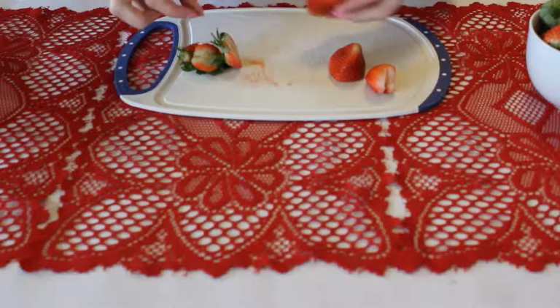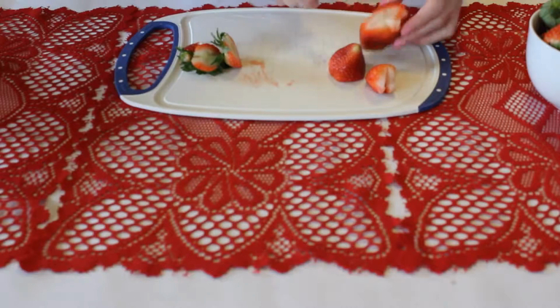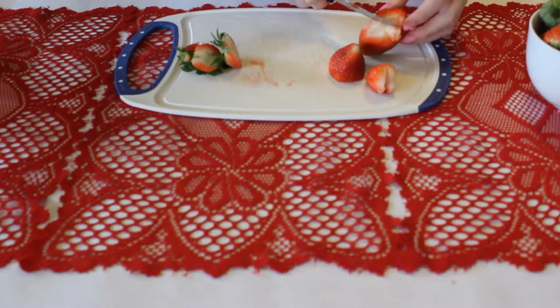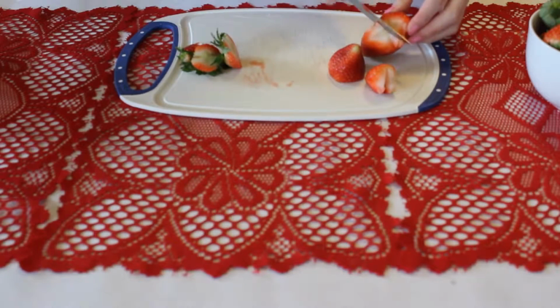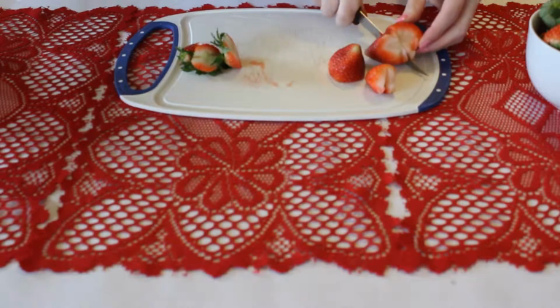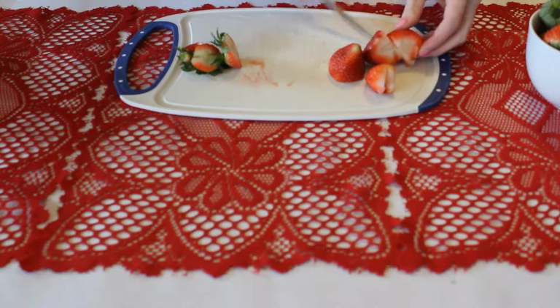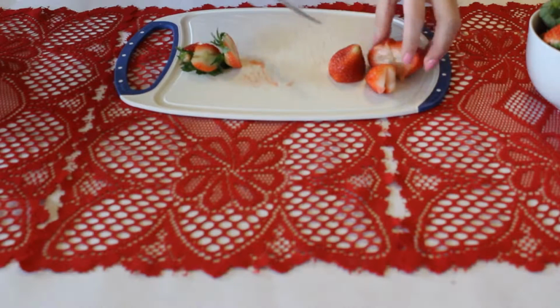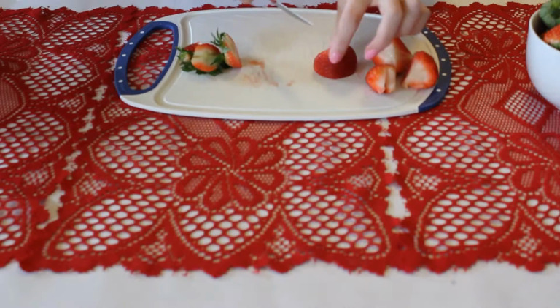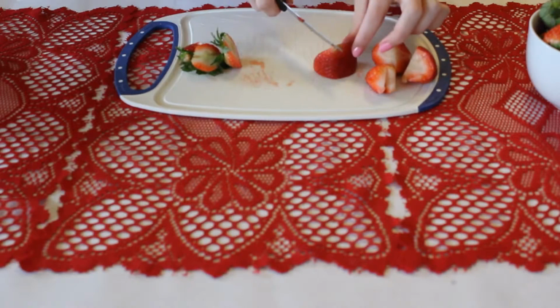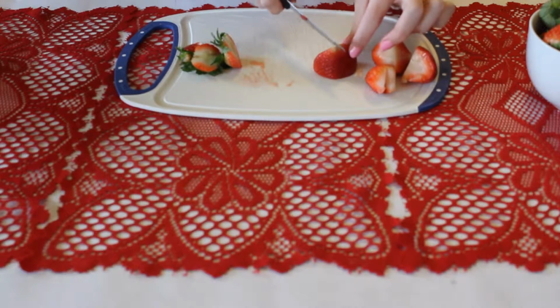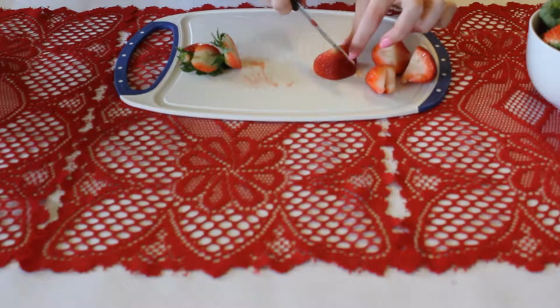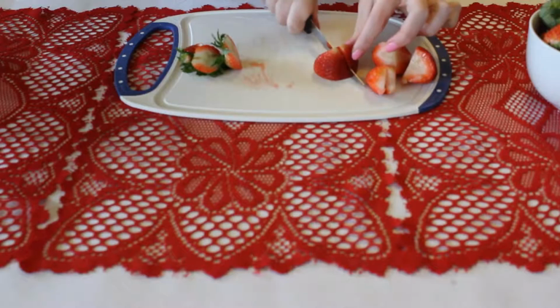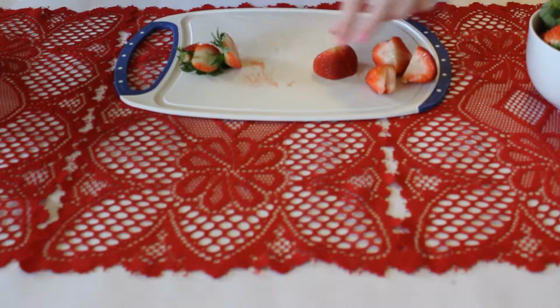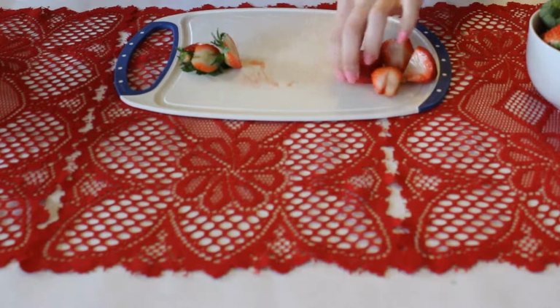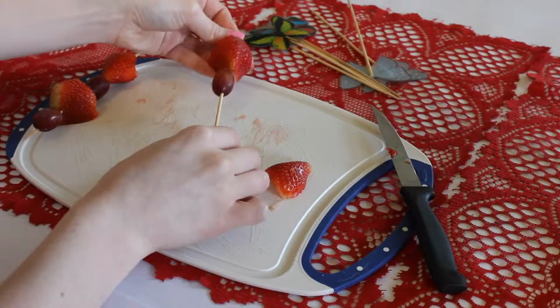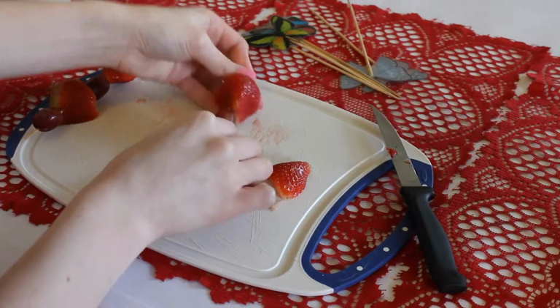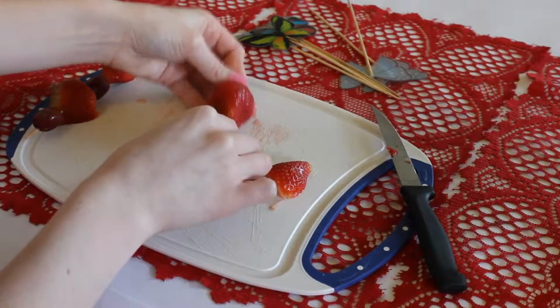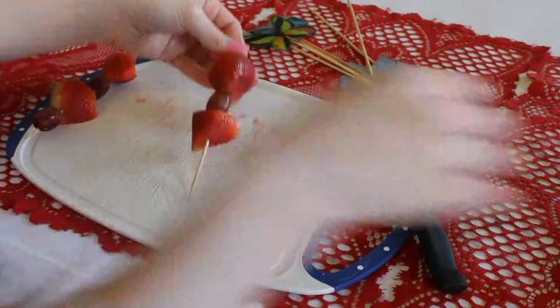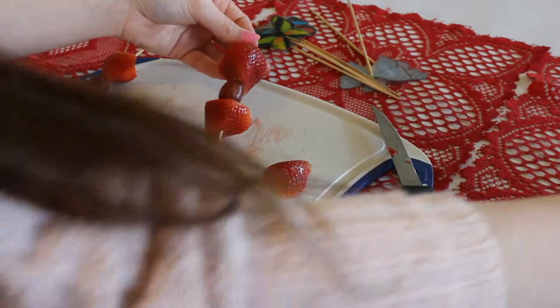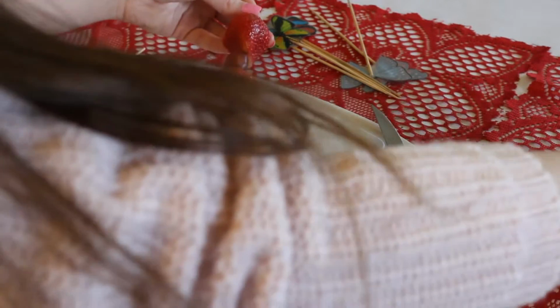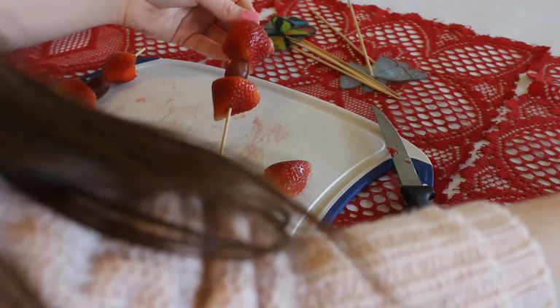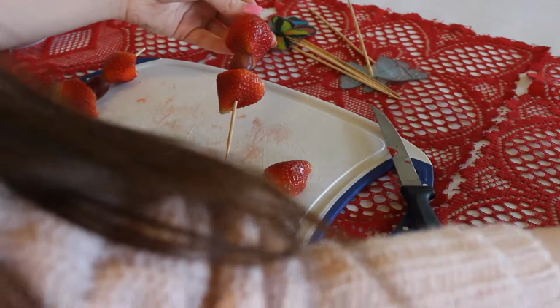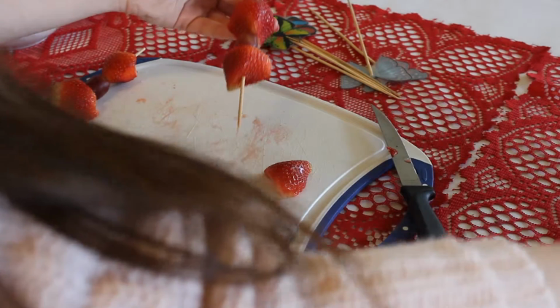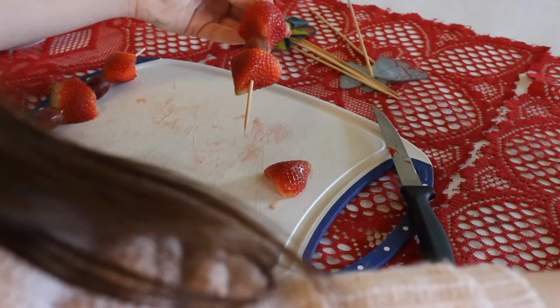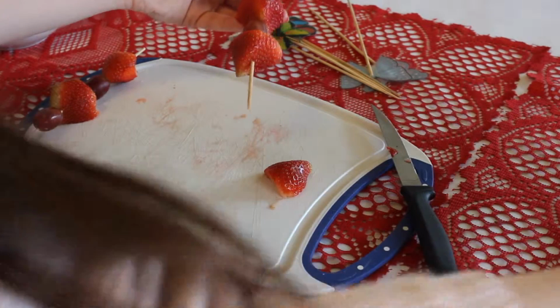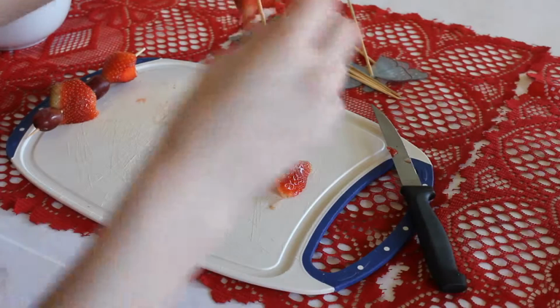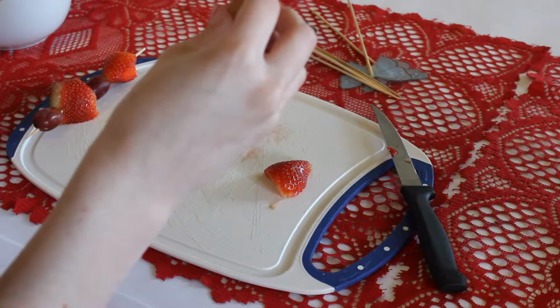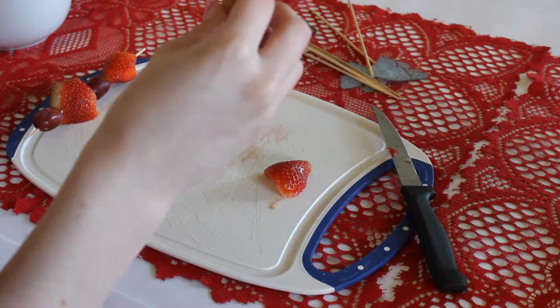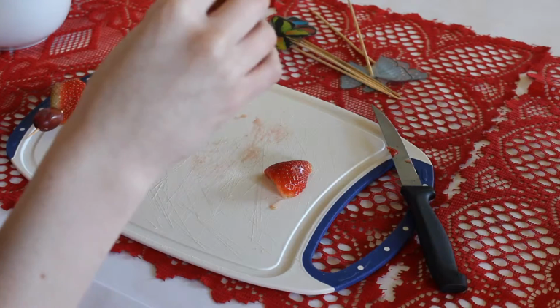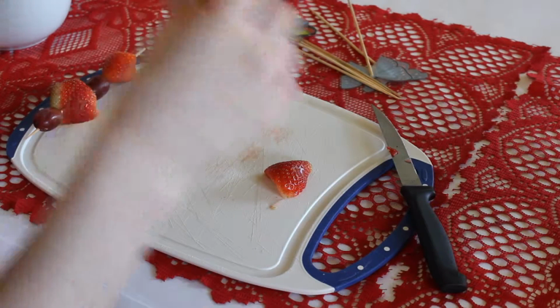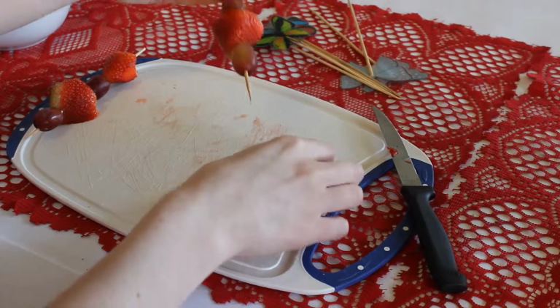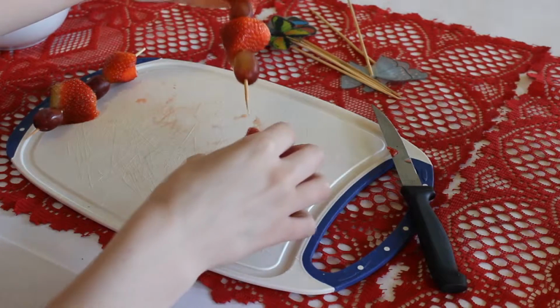This next one is just a cute, healthy option. I just cut up some strawberries and pulled out some grapes and put them onto skewers. They have butterflies on them, but they were the only ones I could find and they're easy enough just to pop right off.